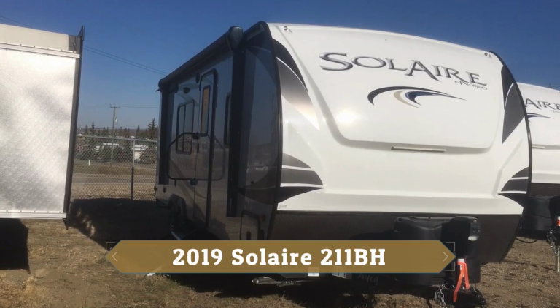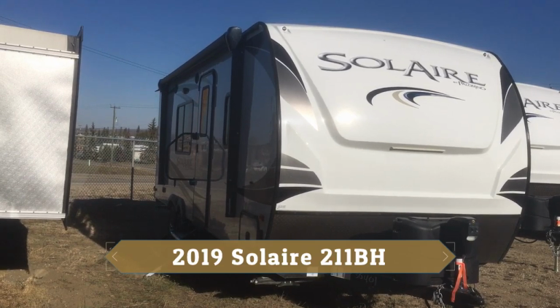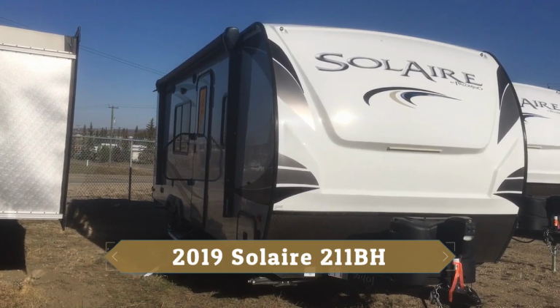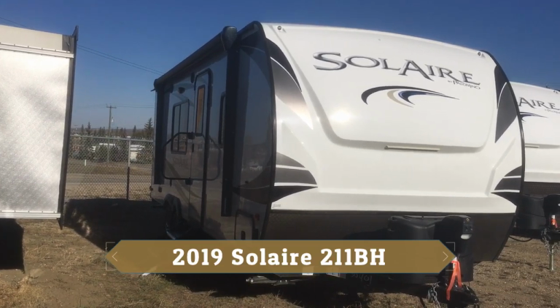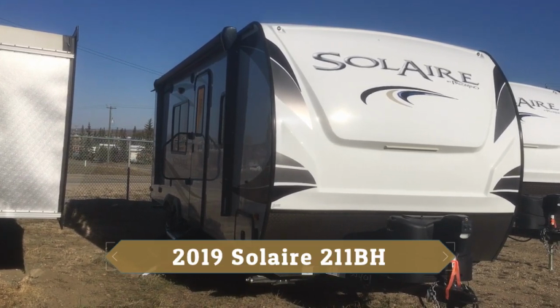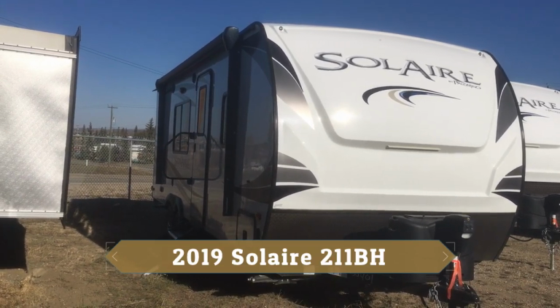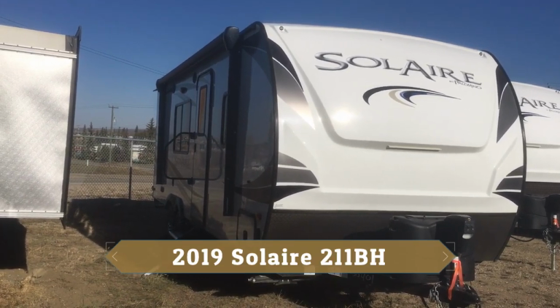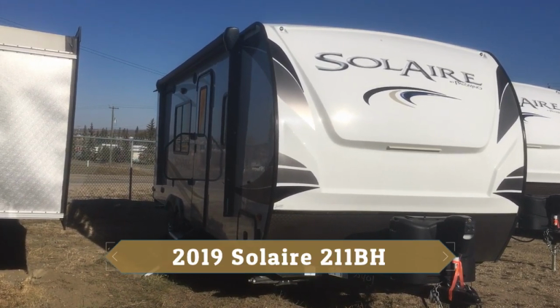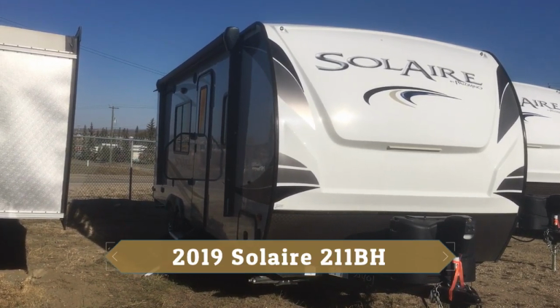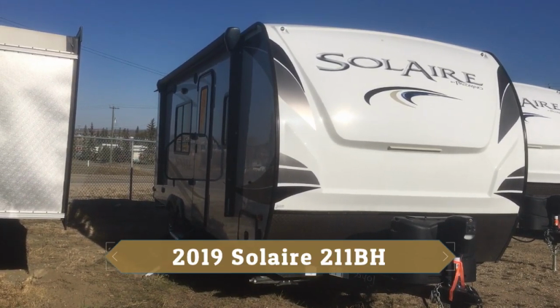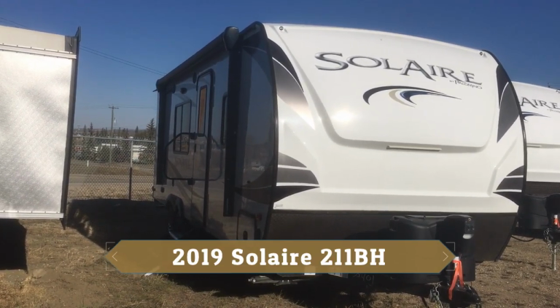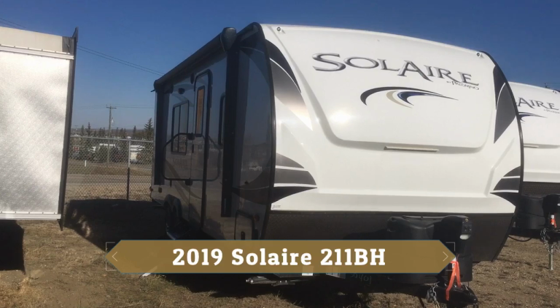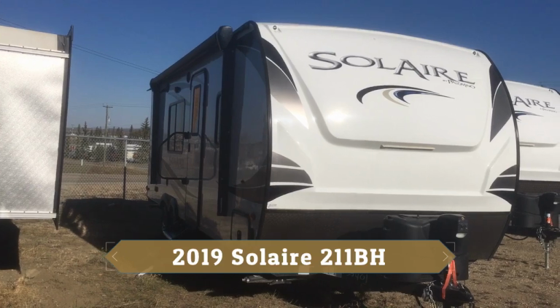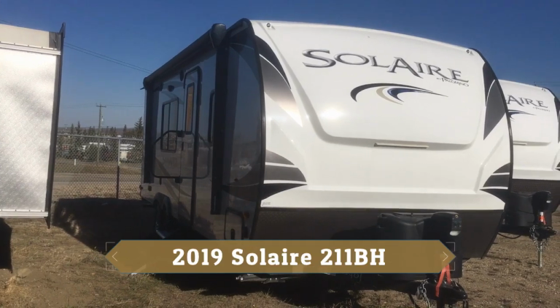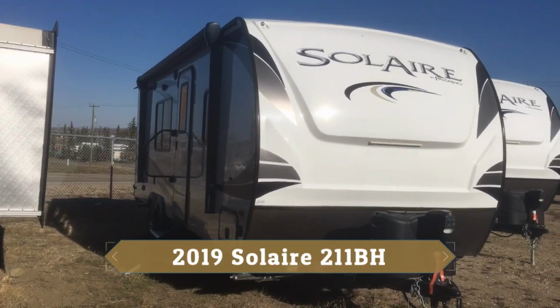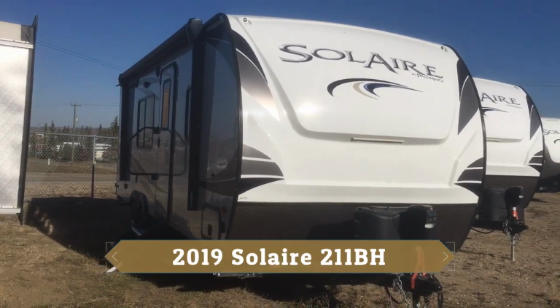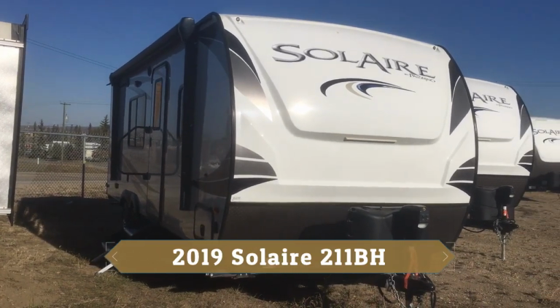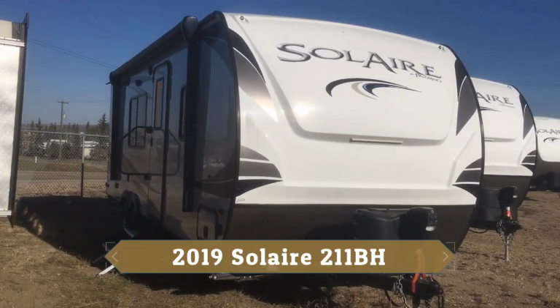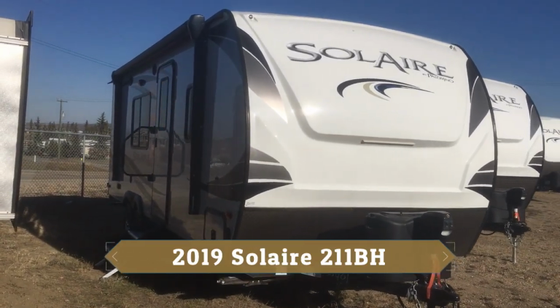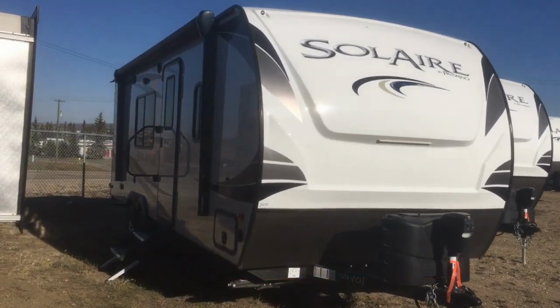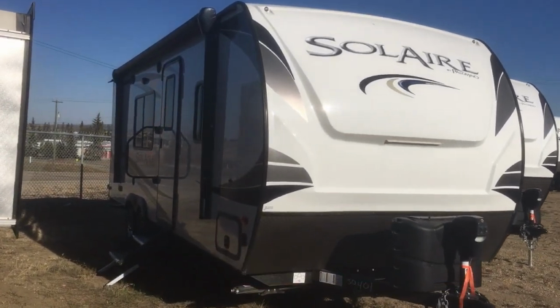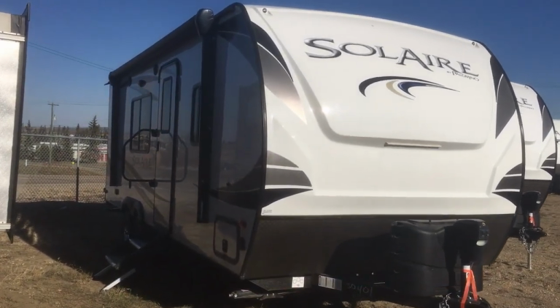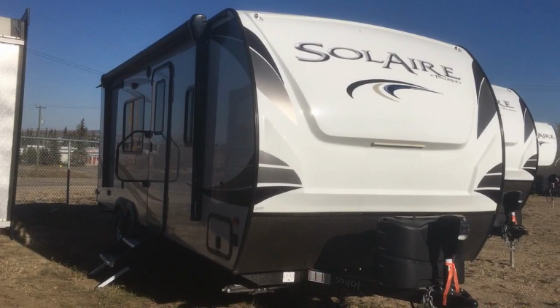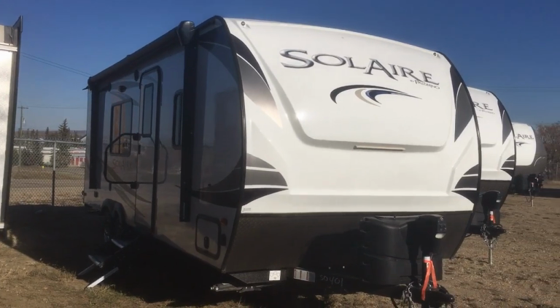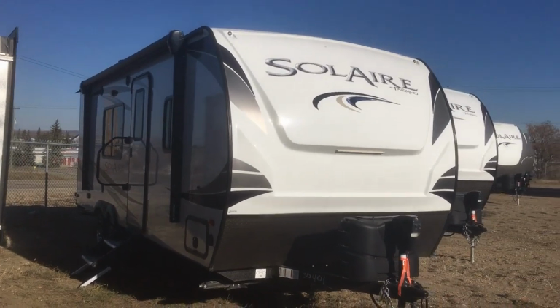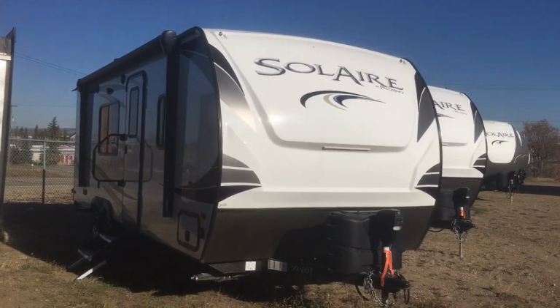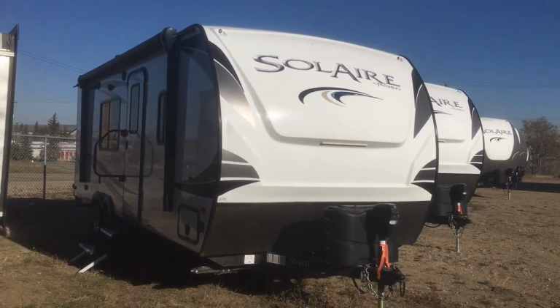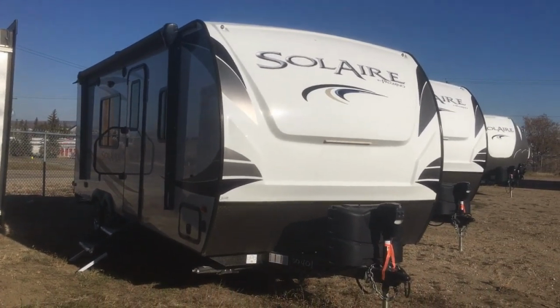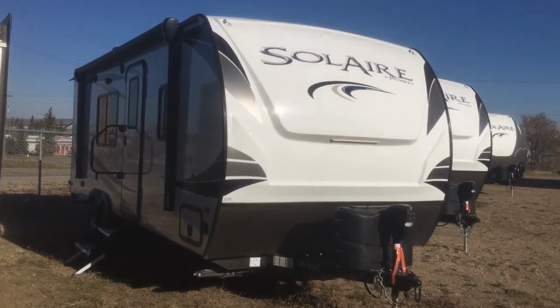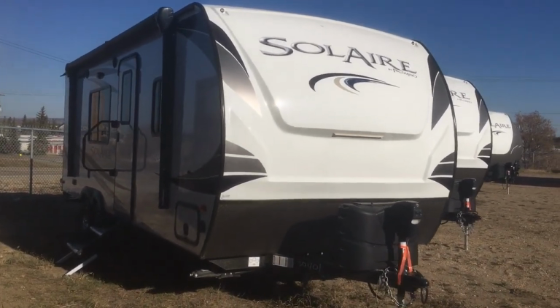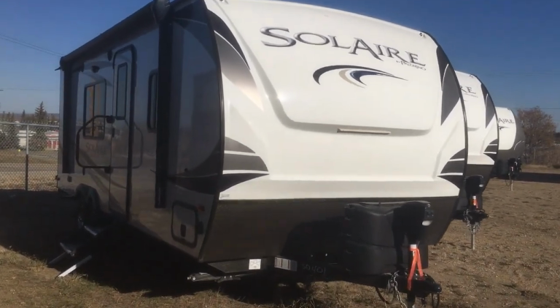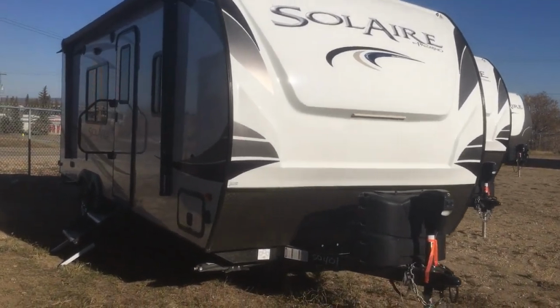It's one of our more popular selling Solaires and it comes in just over 4,000 pounds — actually 4,200 pounds to be exact. This is a family-oriented trailer. It's got a queen bed in the front and bunk beds at the back.